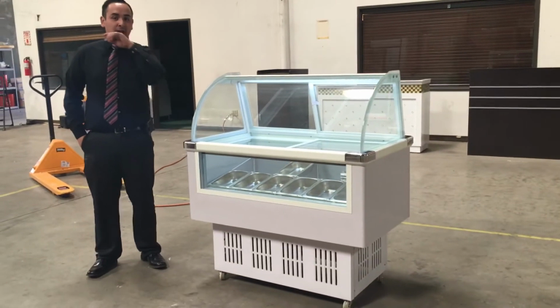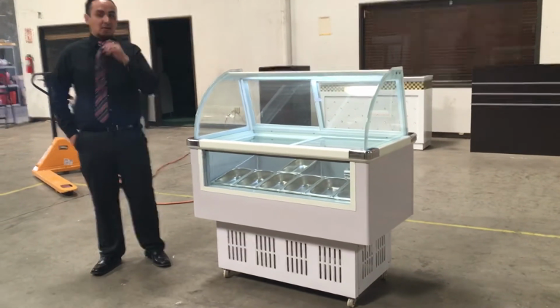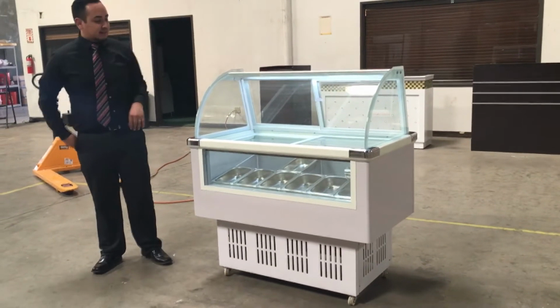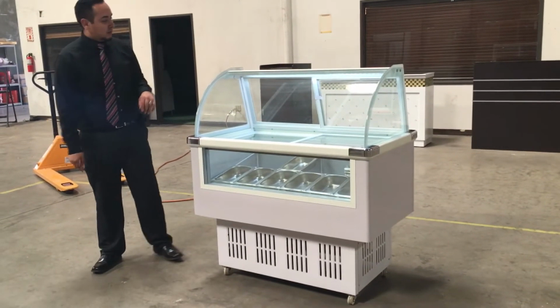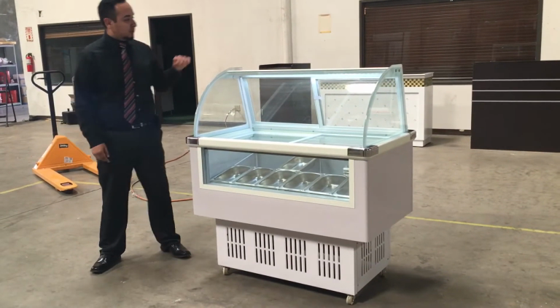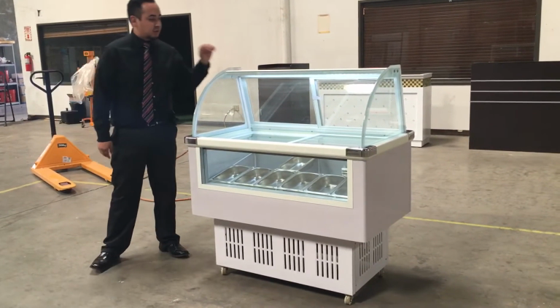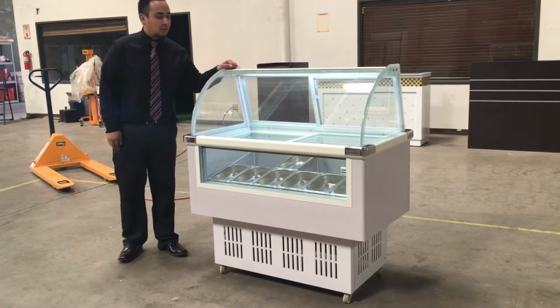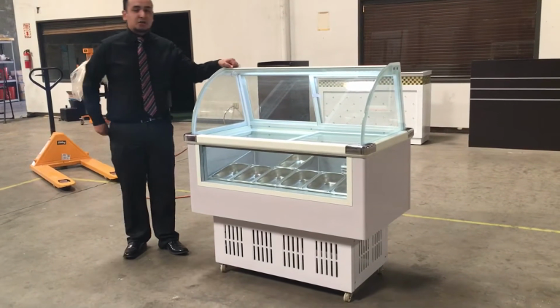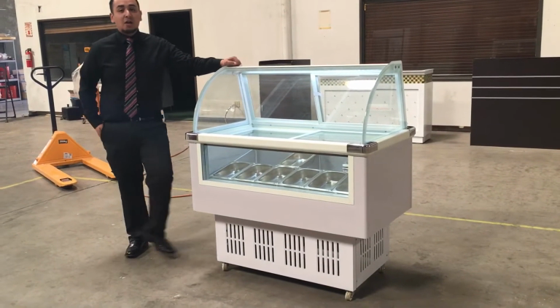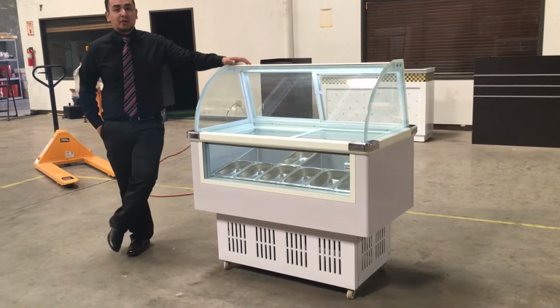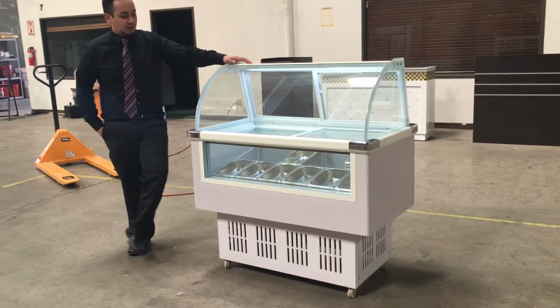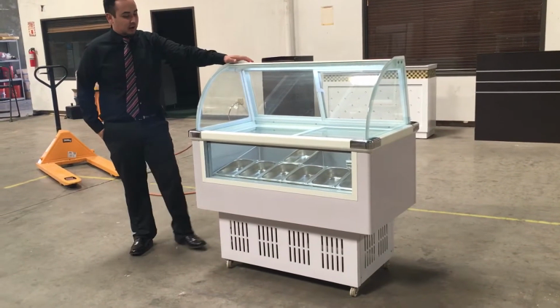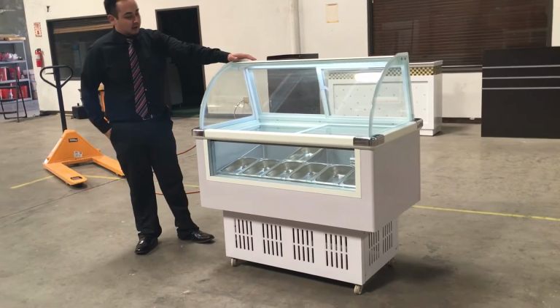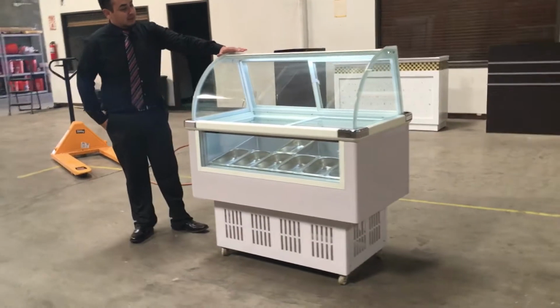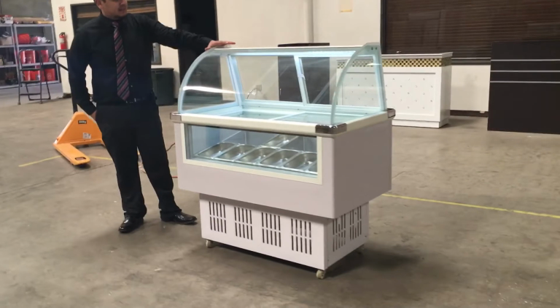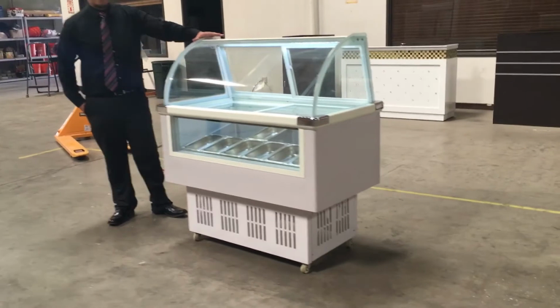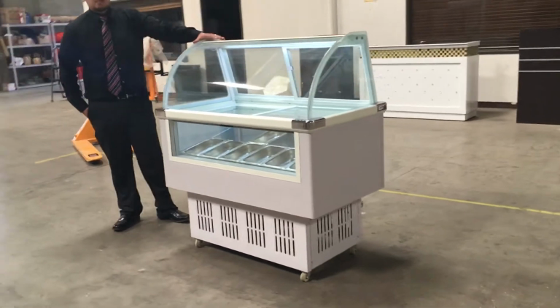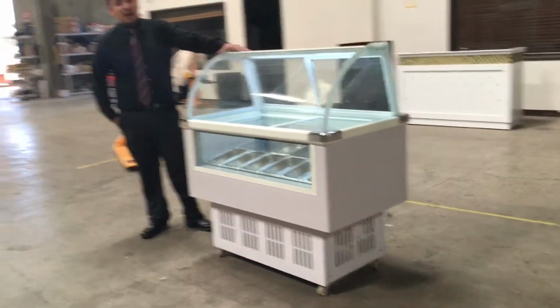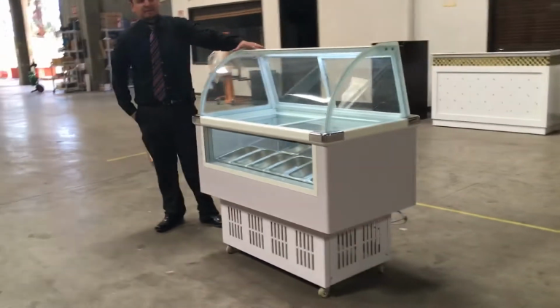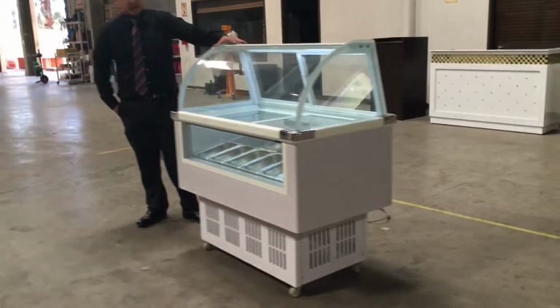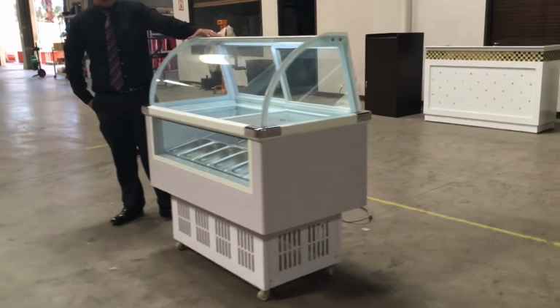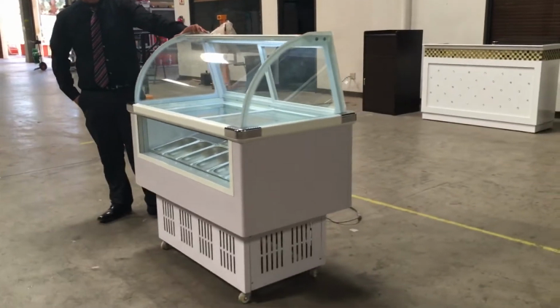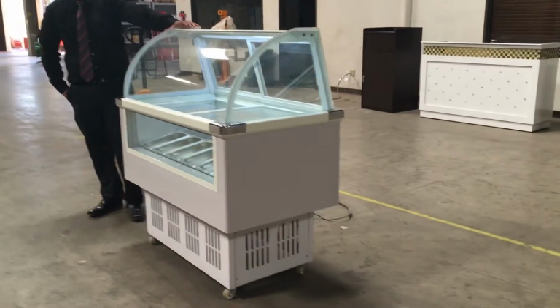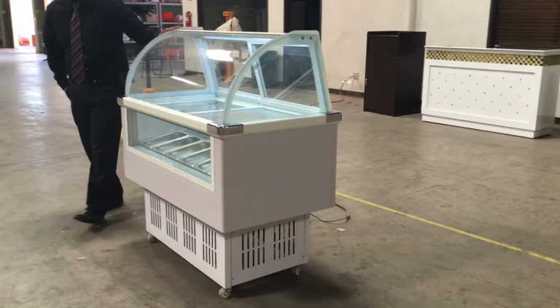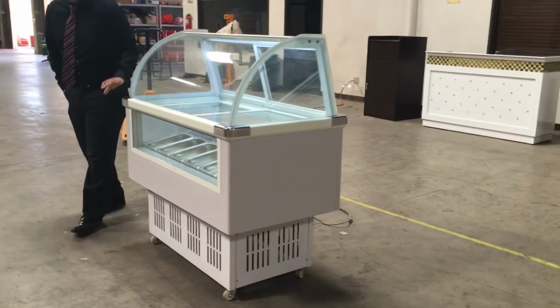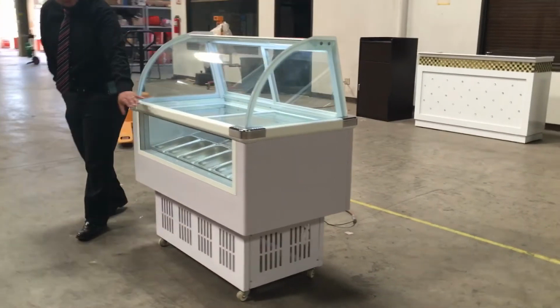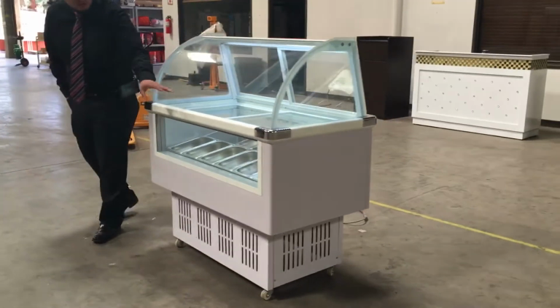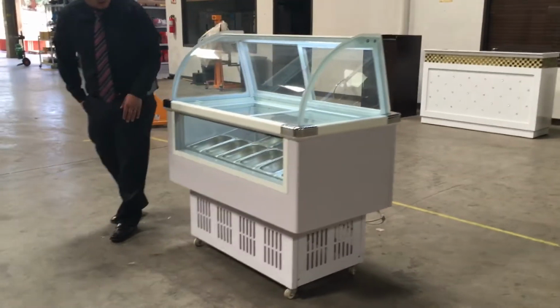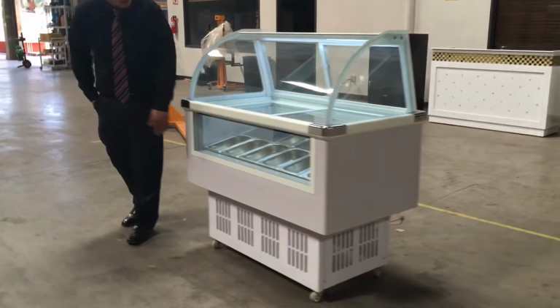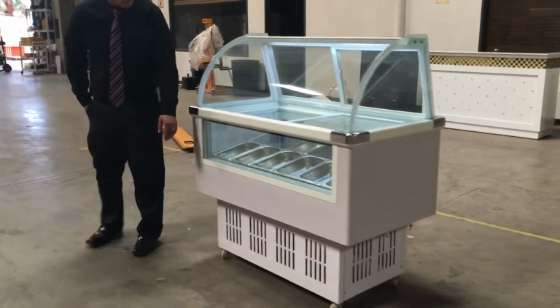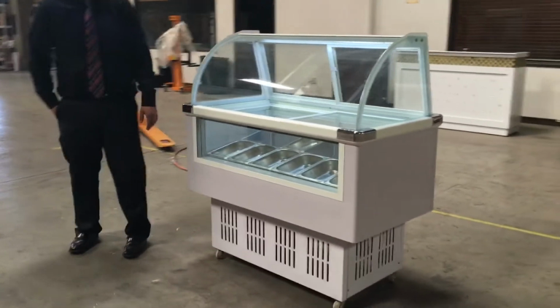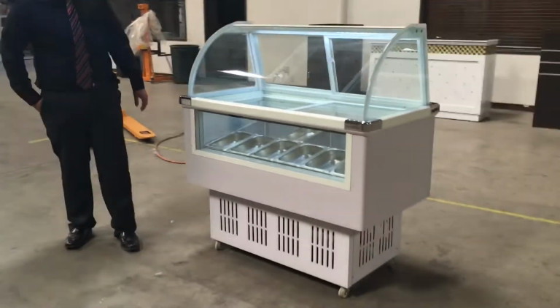Hello guys! I'm here to introduce to you our gelato freezer. This is item number F10. It's a beautiful display for gelato freezing ice cream.